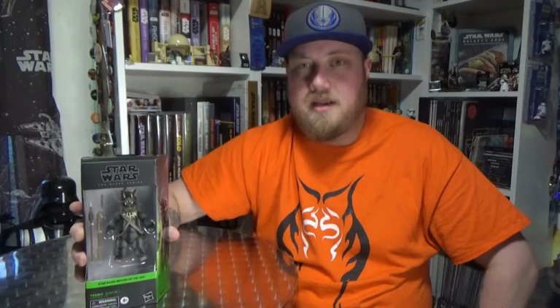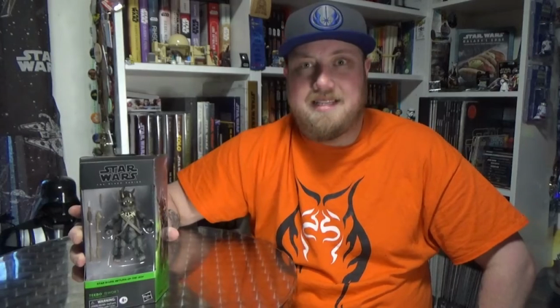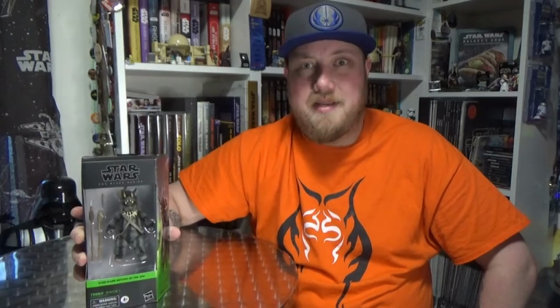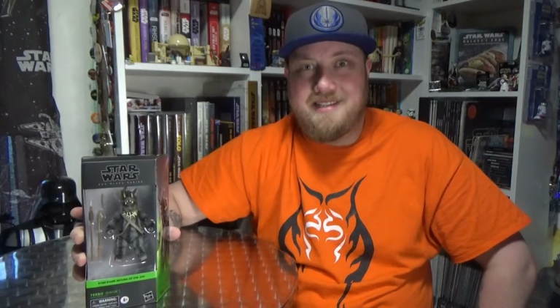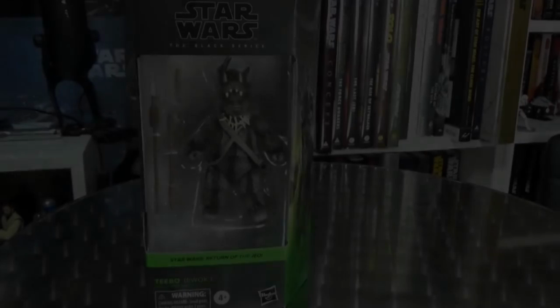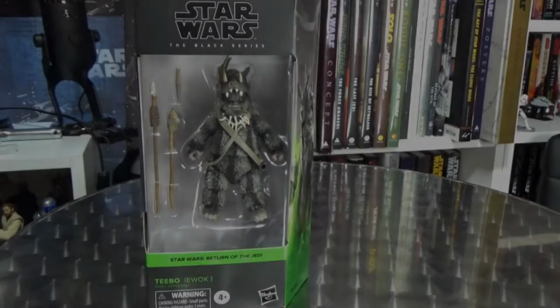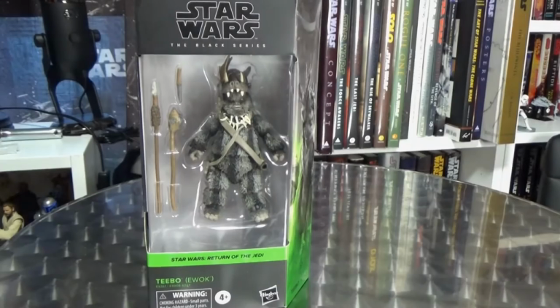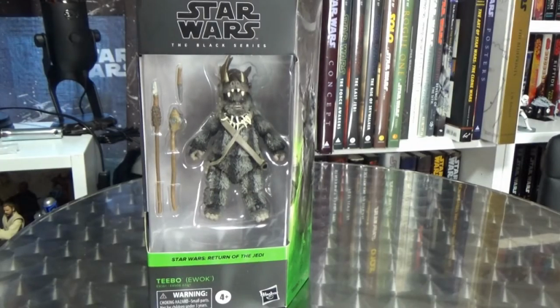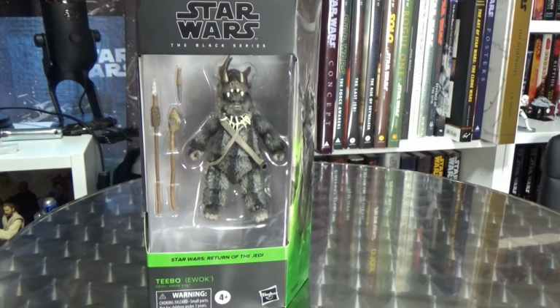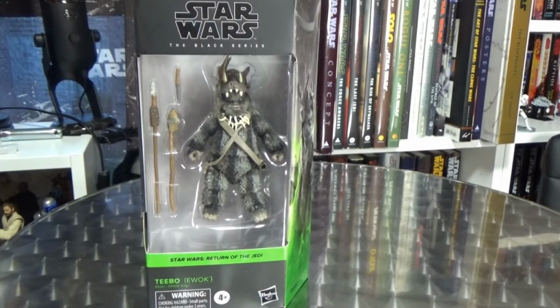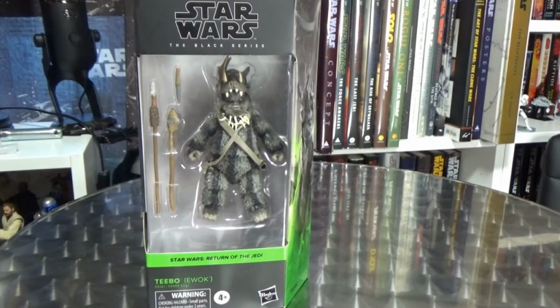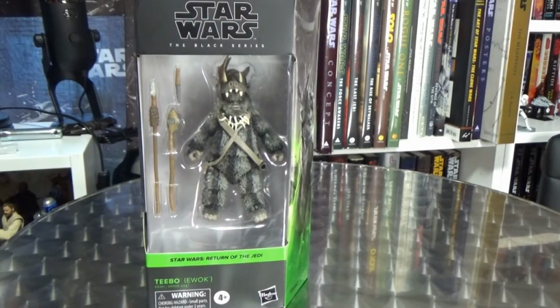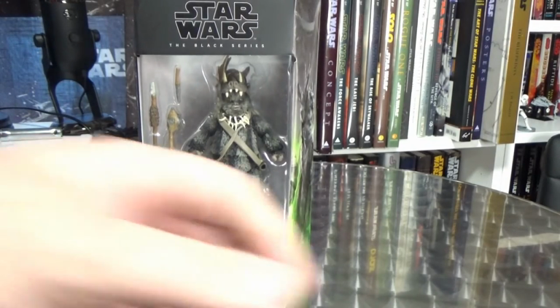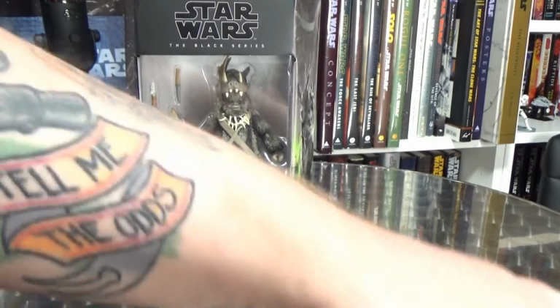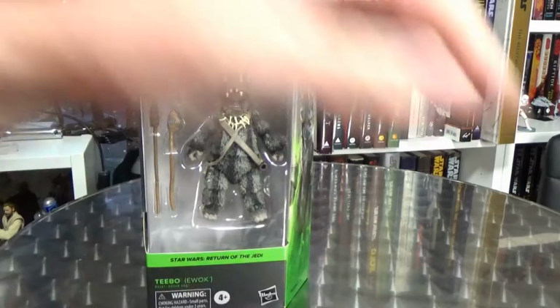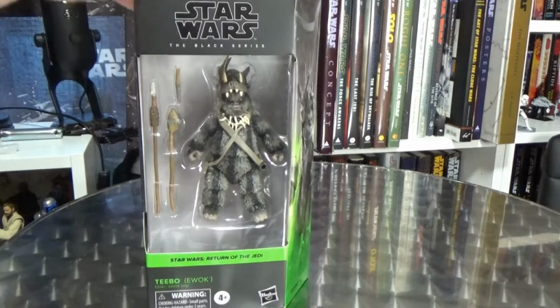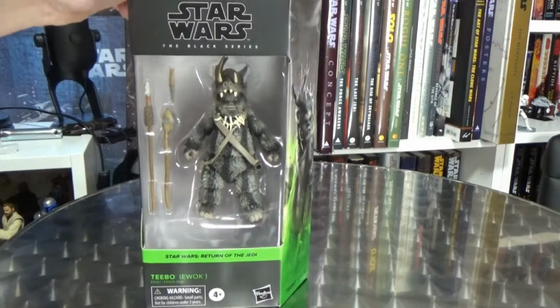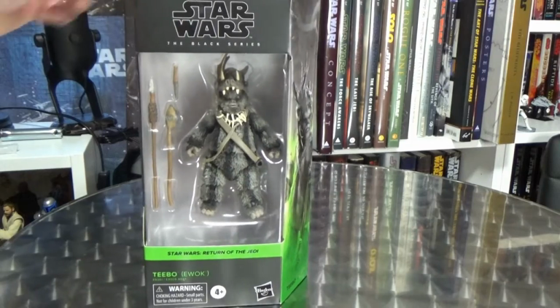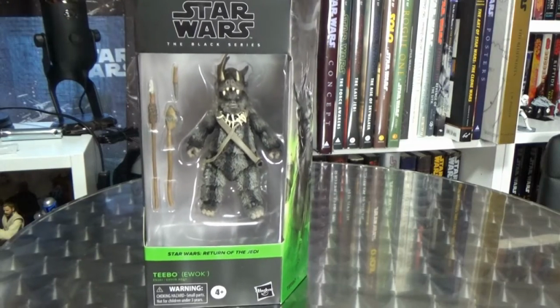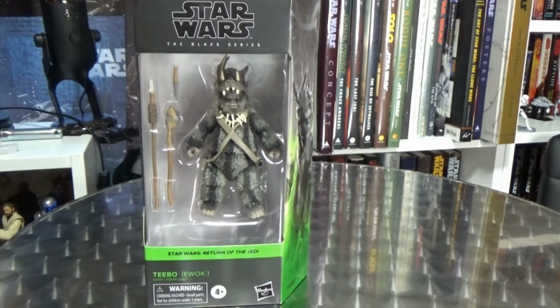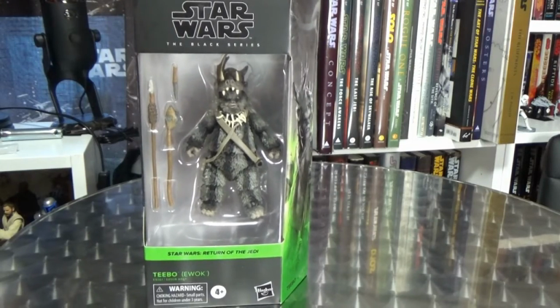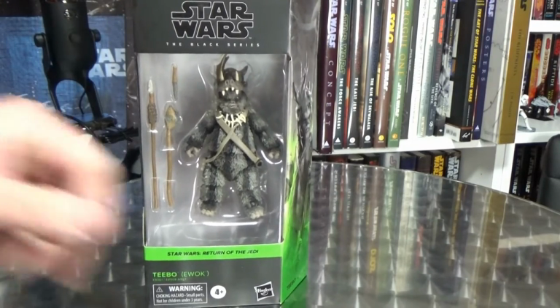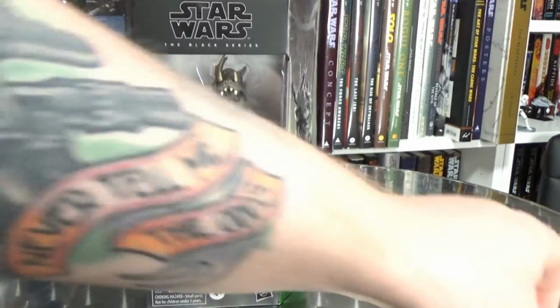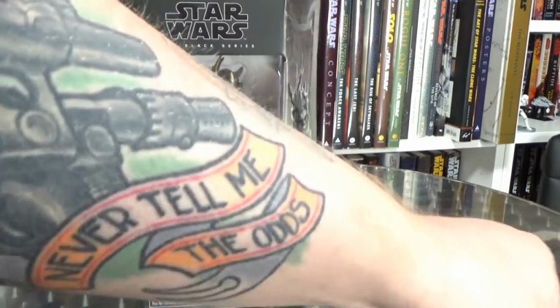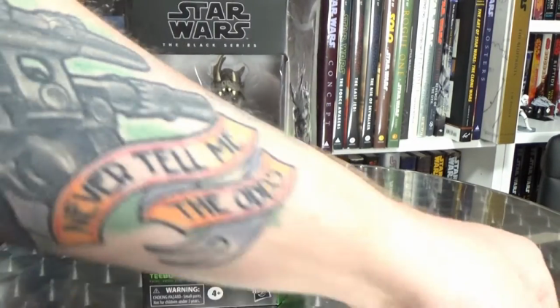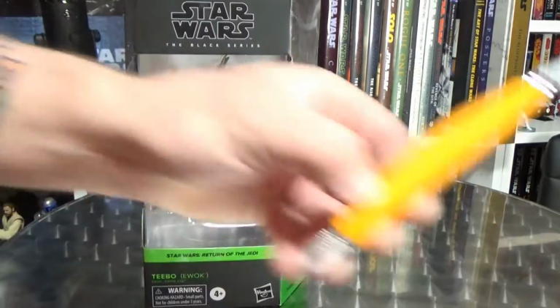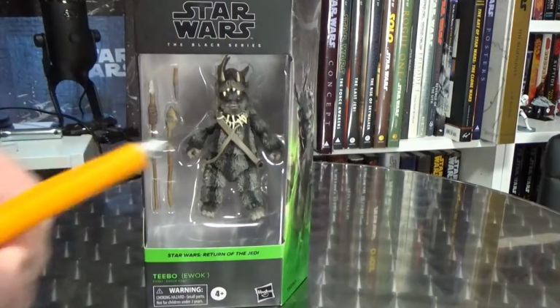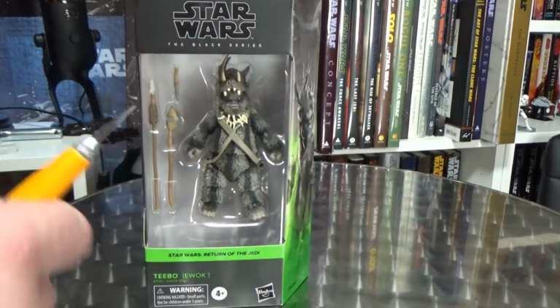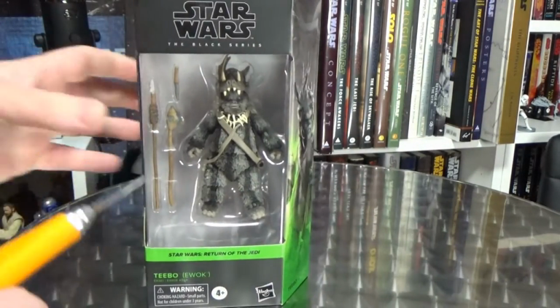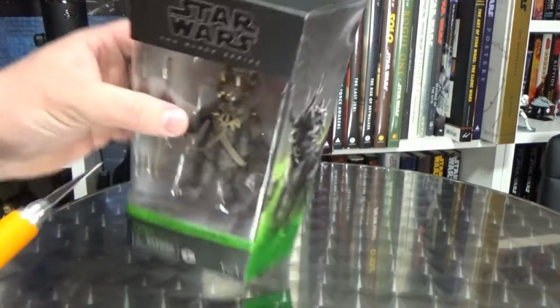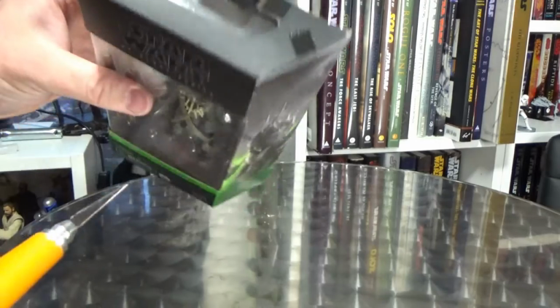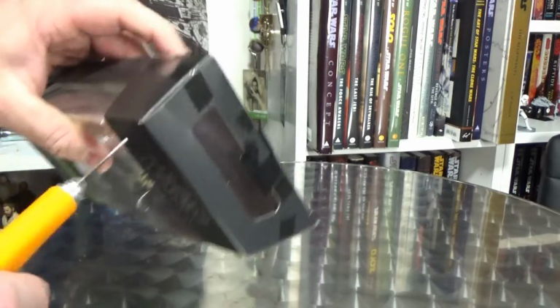Alright, it's Teebo time! Let's get into this Ewok — he's looking pretty damn cool. Let me get my tape cutting knife. This is getting blunt.